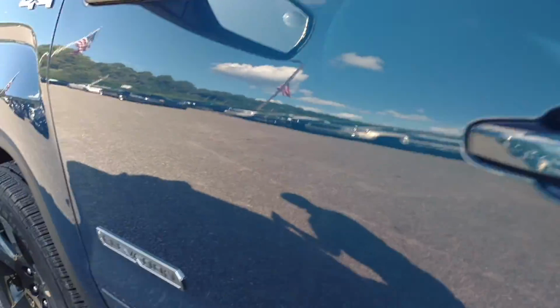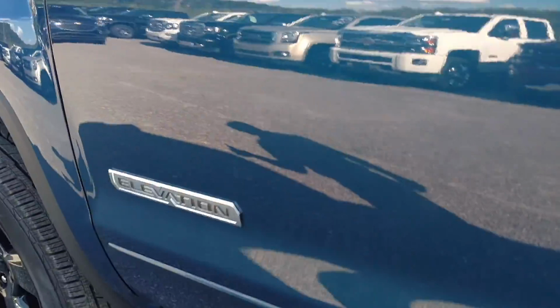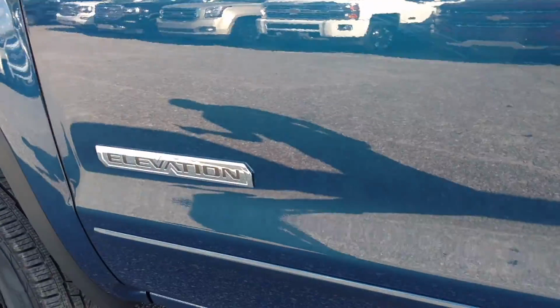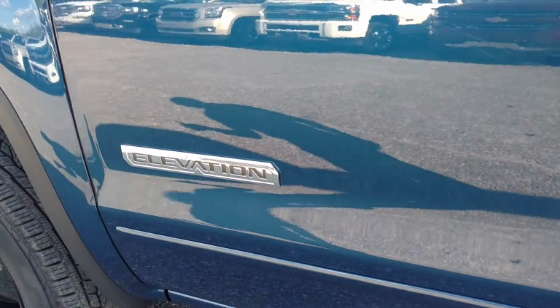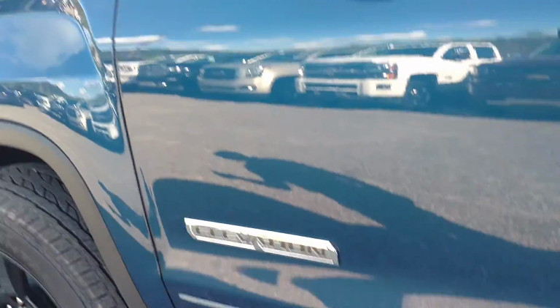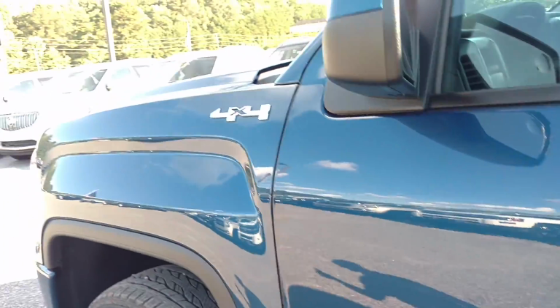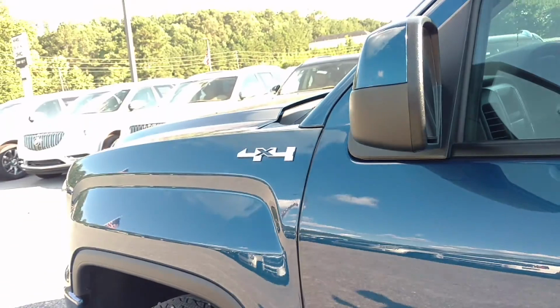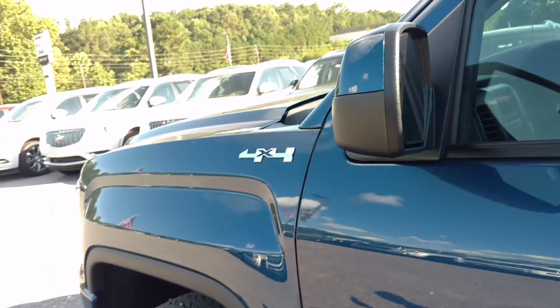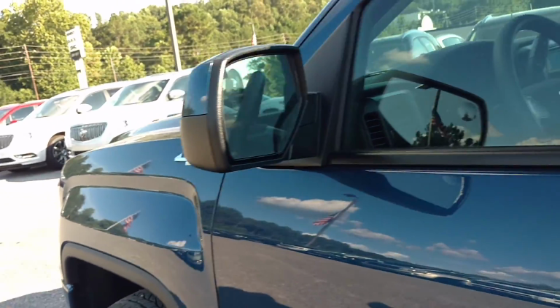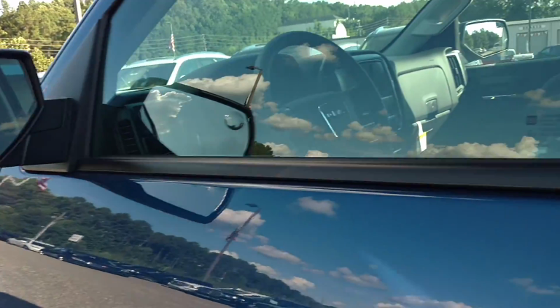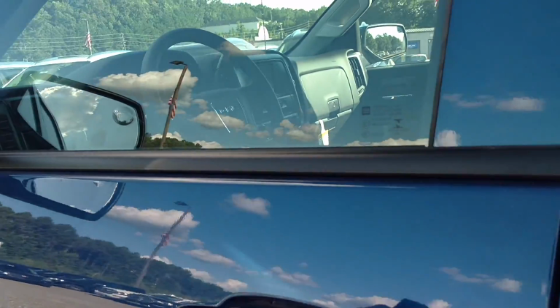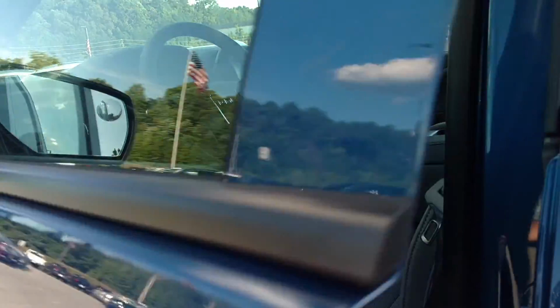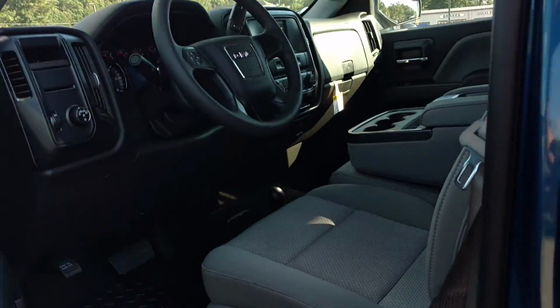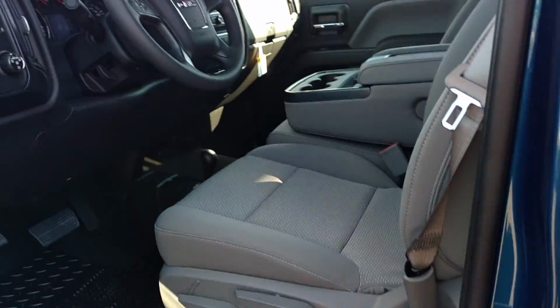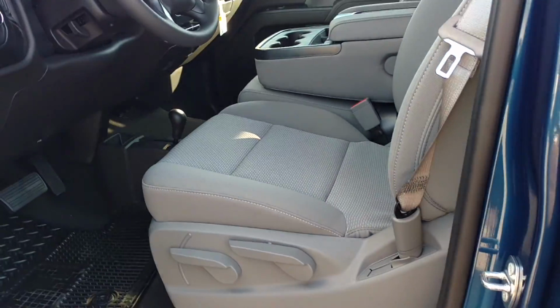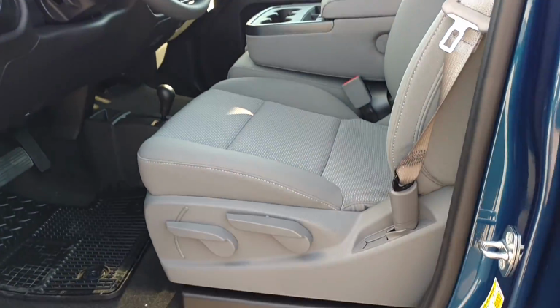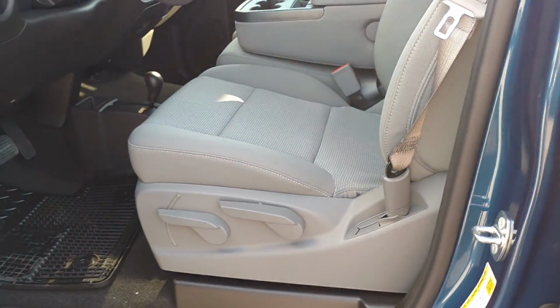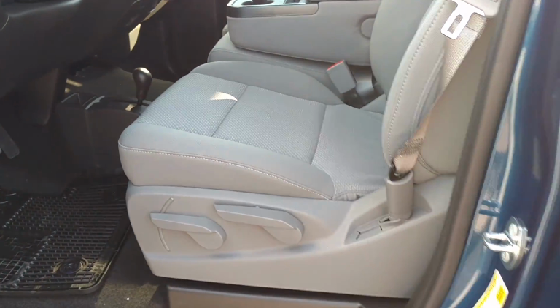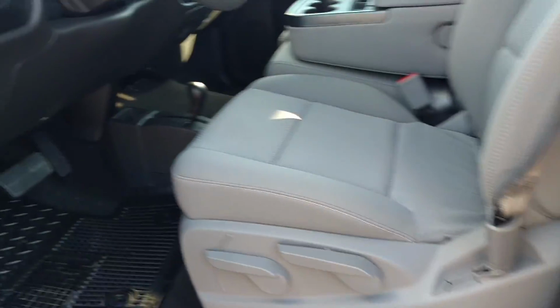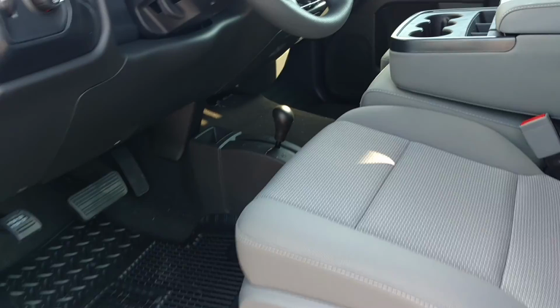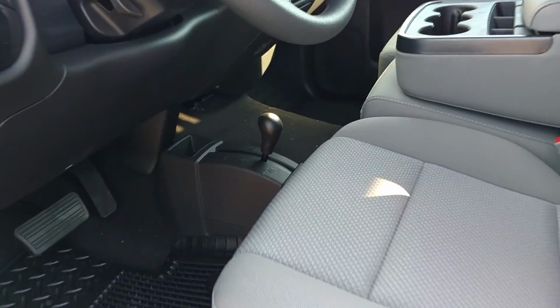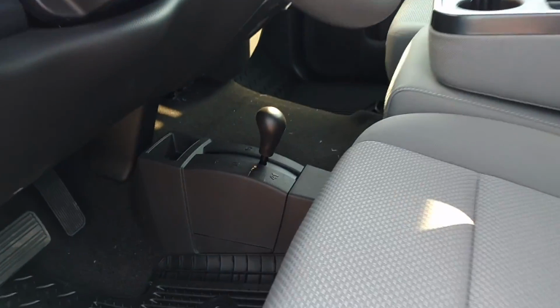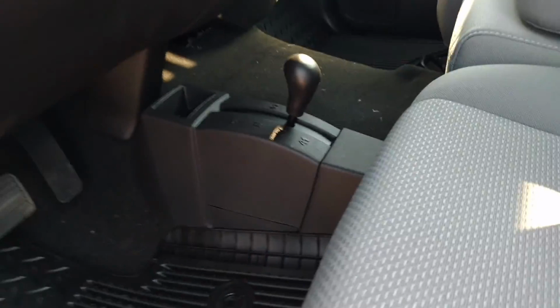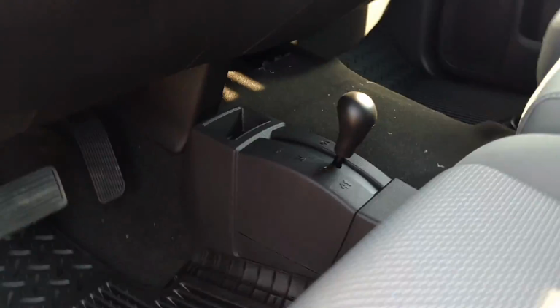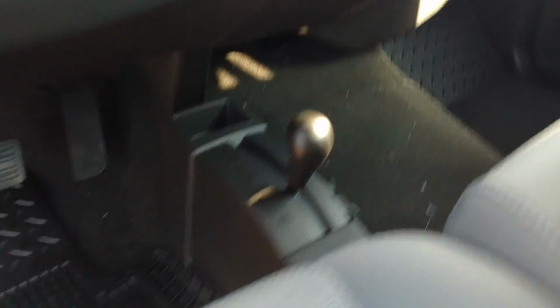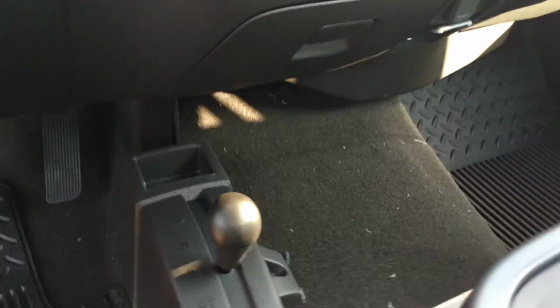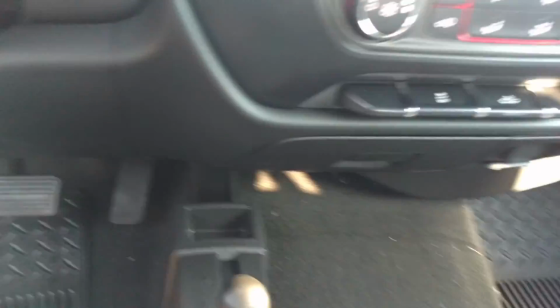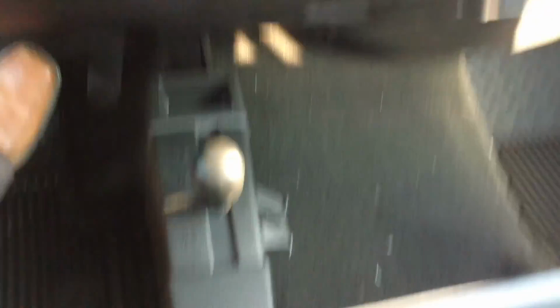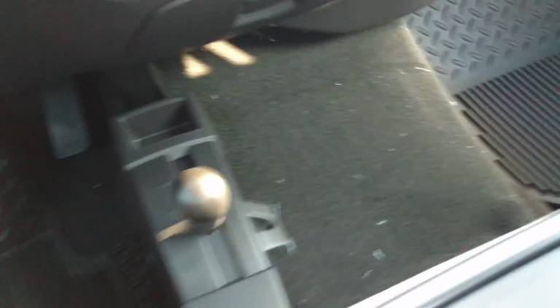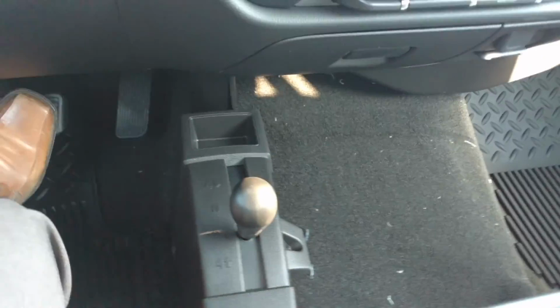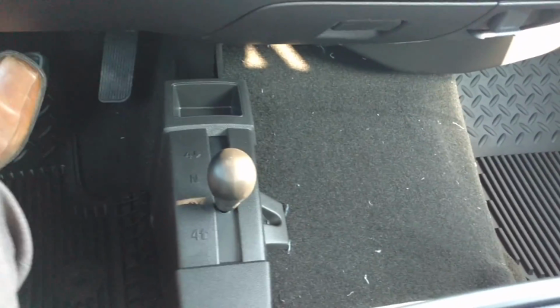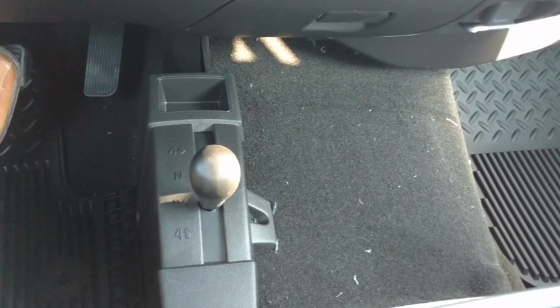Of course, Elevation, four wheel drive. Here's the driver's seat, and there's your manual shift four wheel drive.